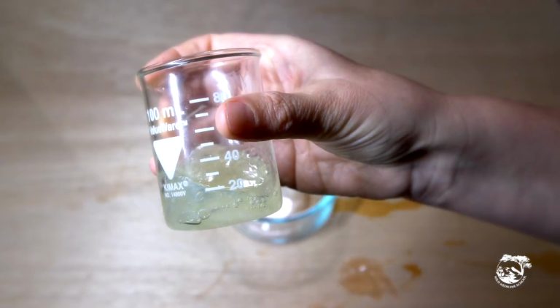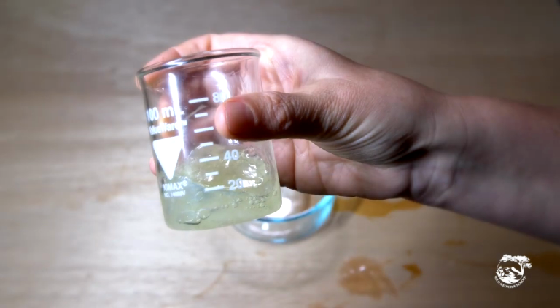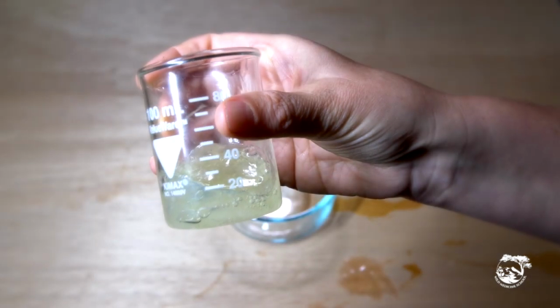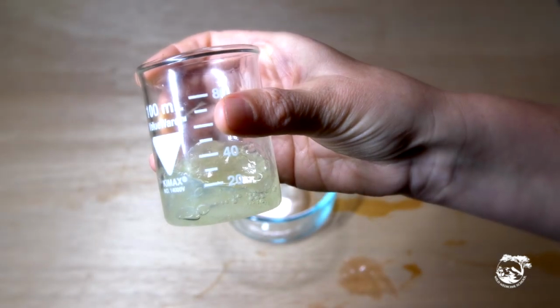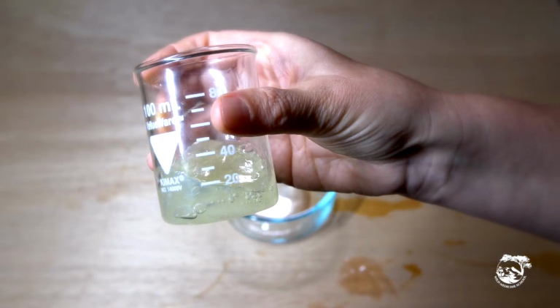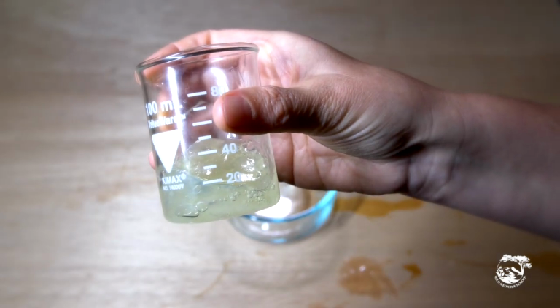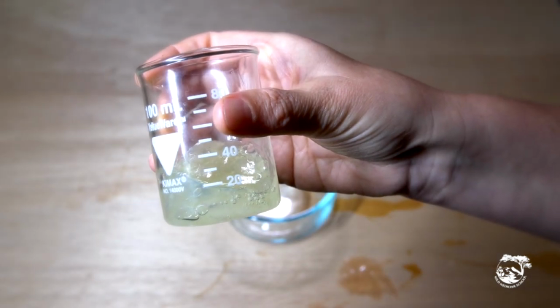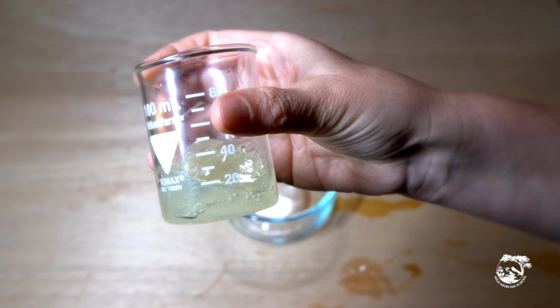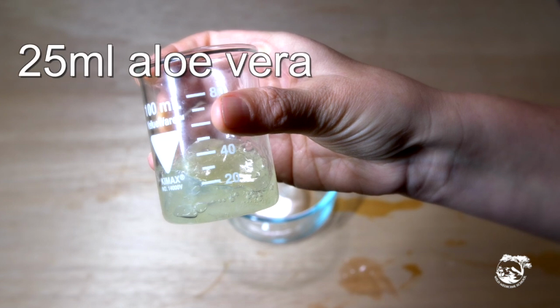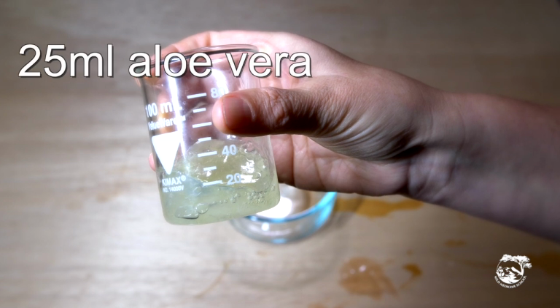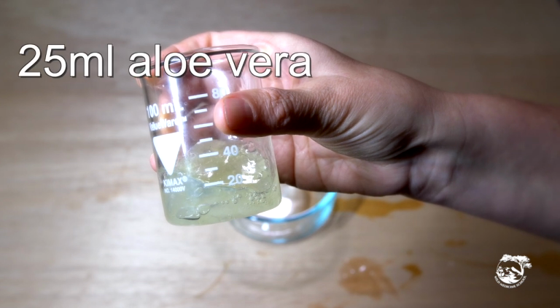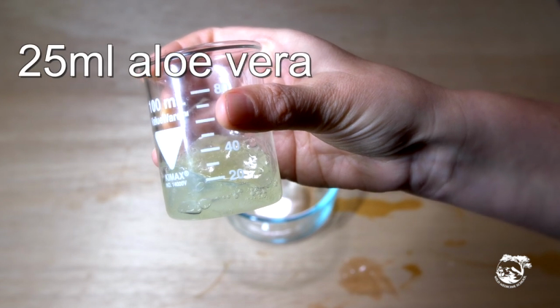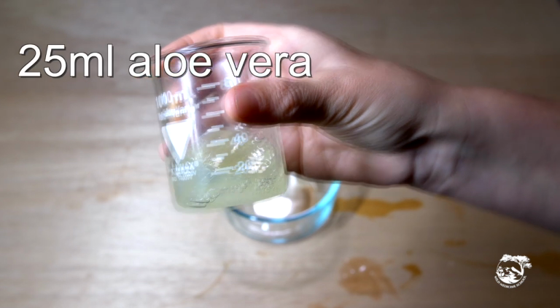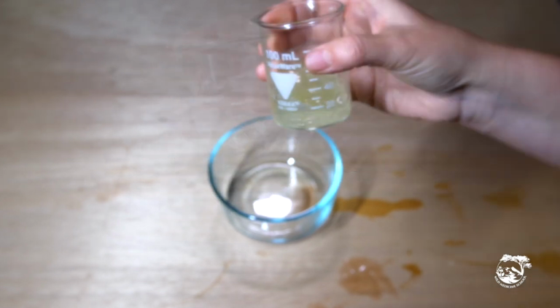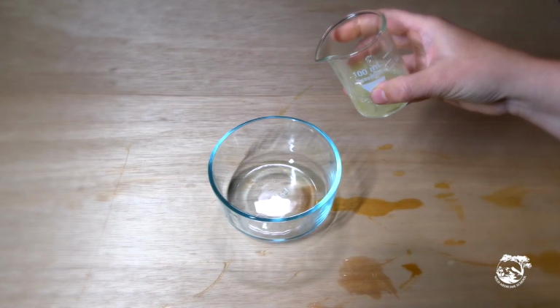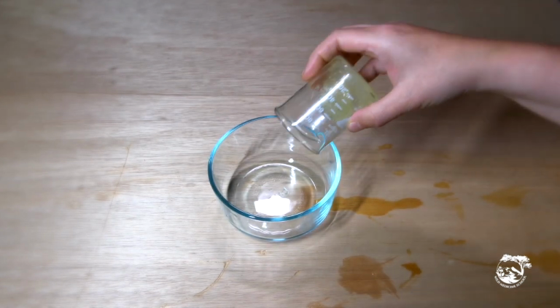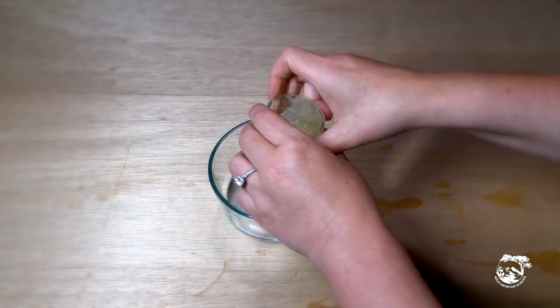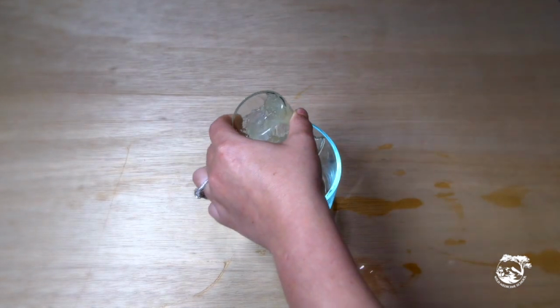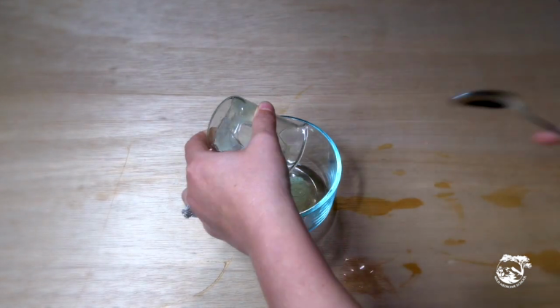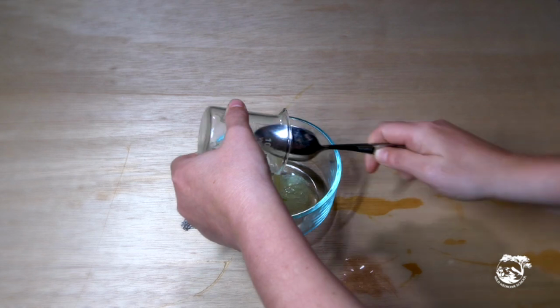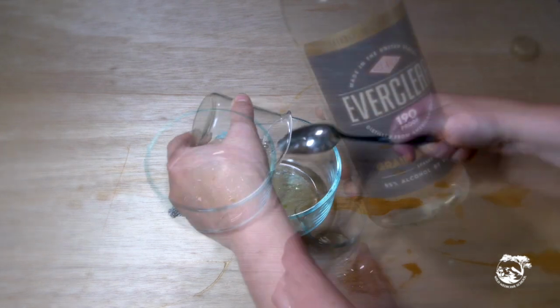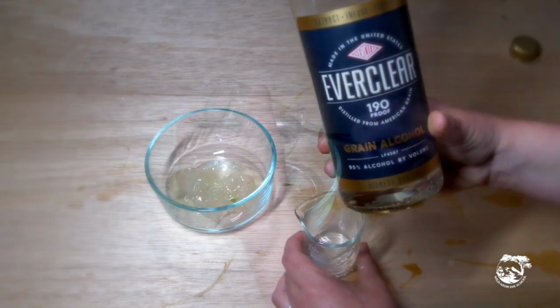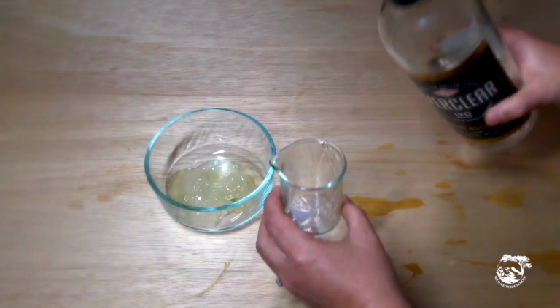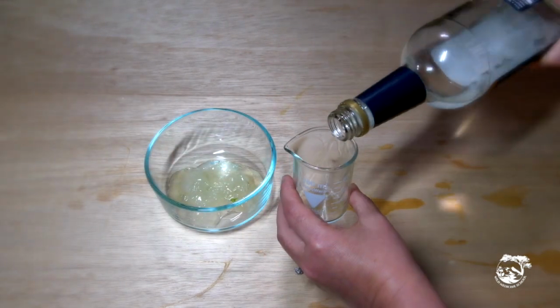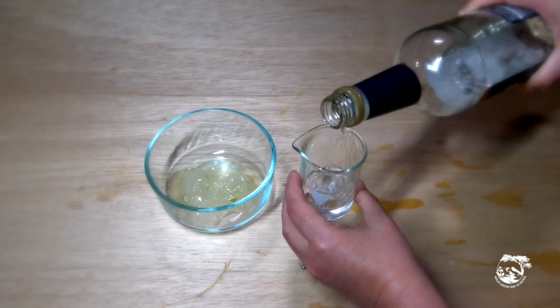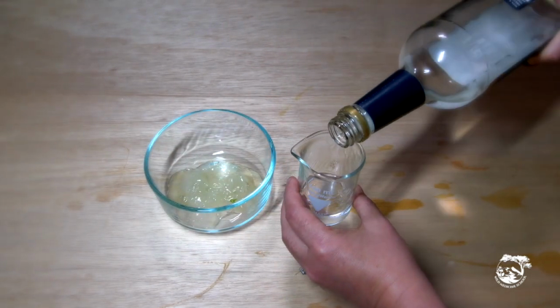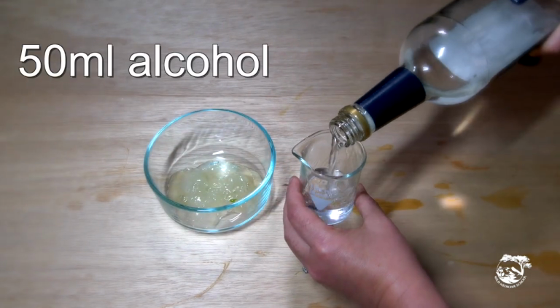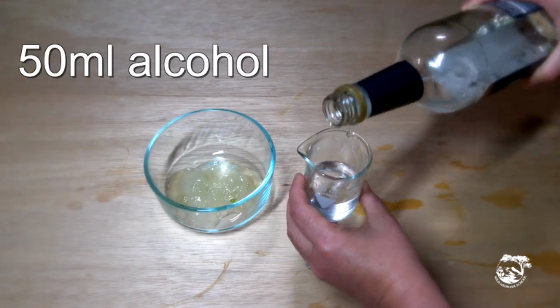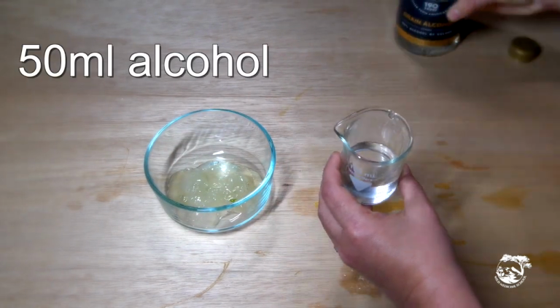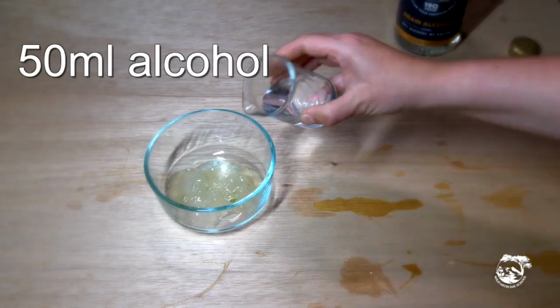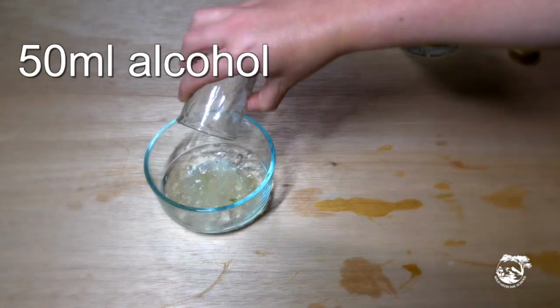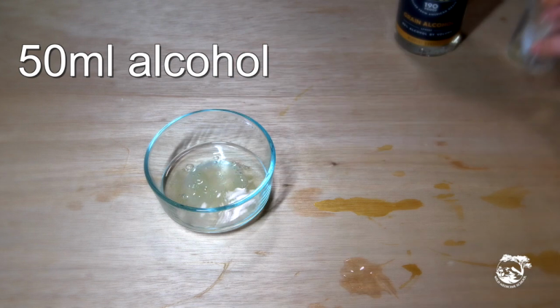Collect the gel and measure how much you have. In this case, we have 25 milliliters. Whatever your volume of gel is, you're going to double it to figure out the volume of alcohol. In this case, we'll be using 50 milliliters of alcohol.